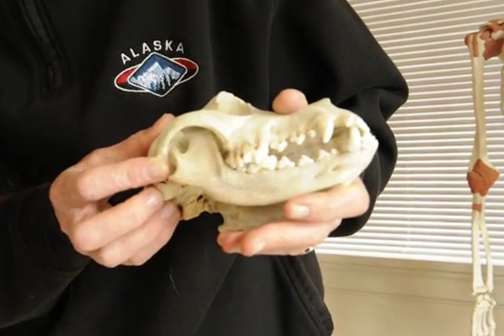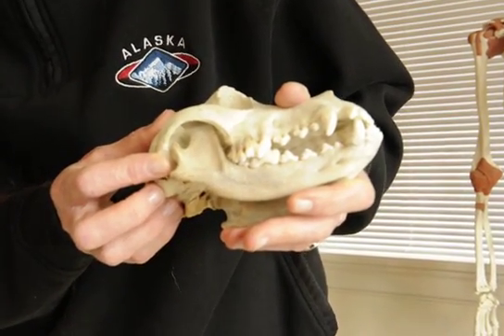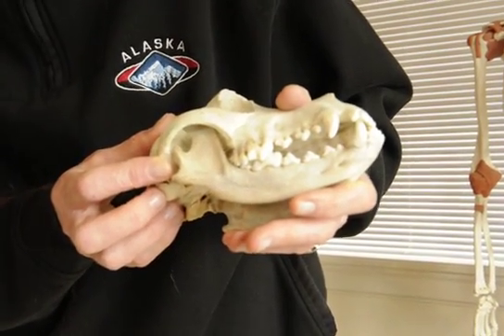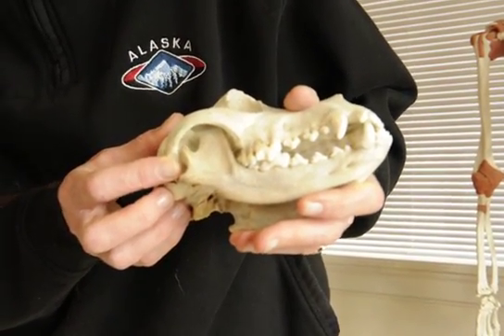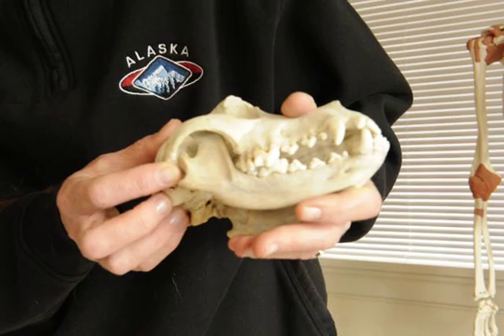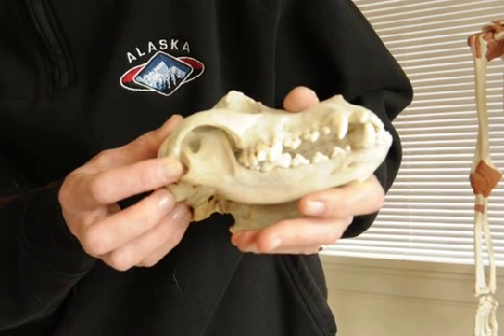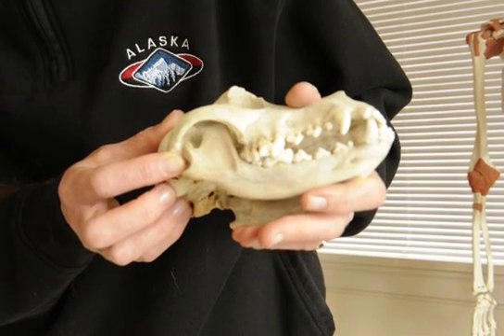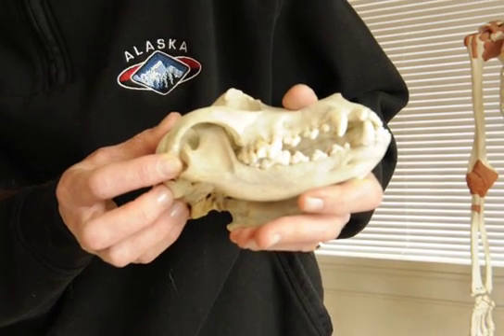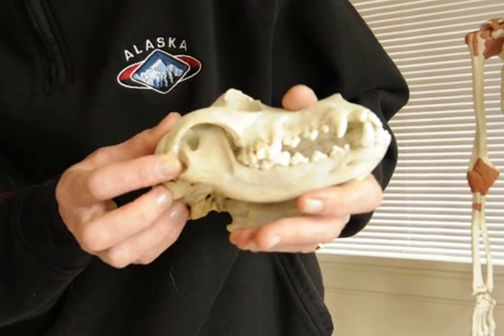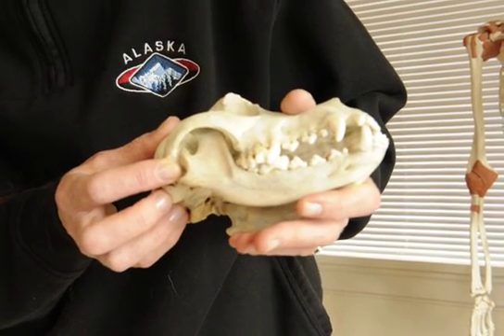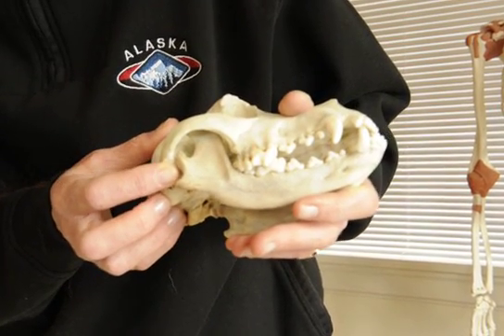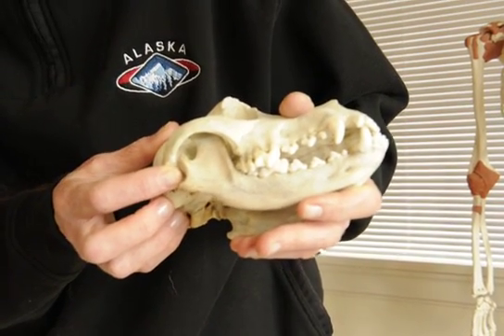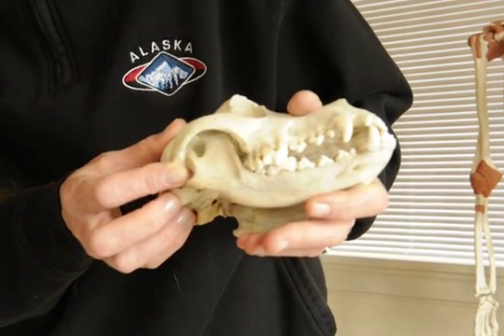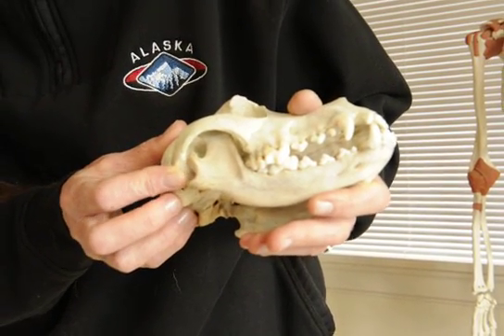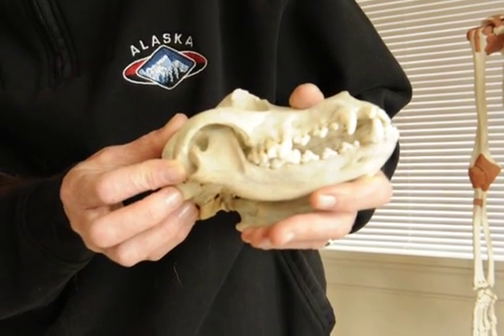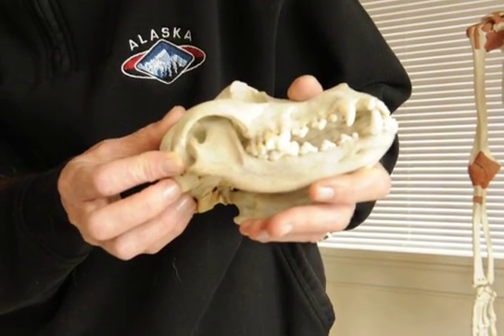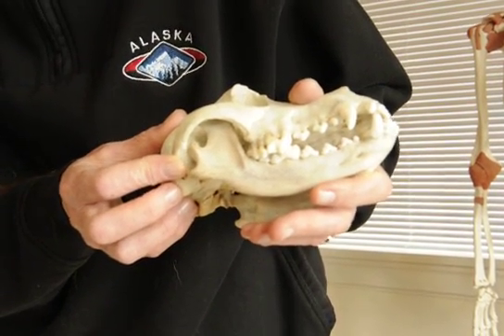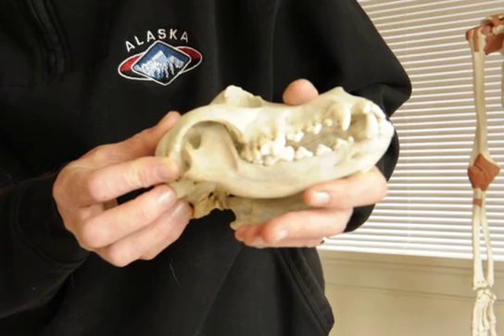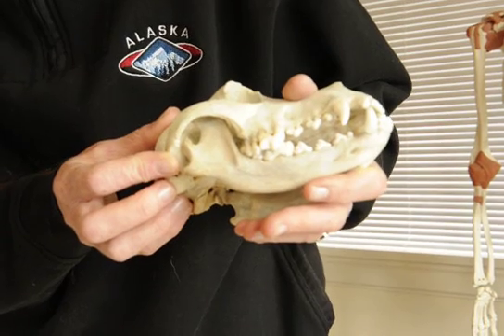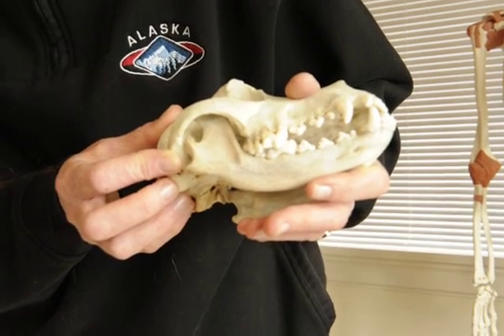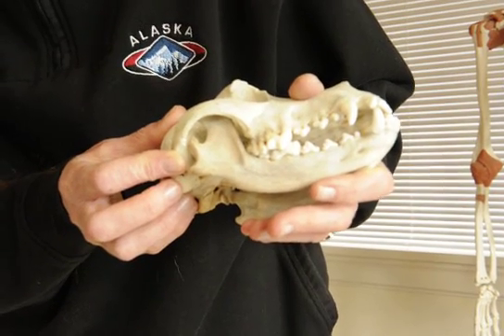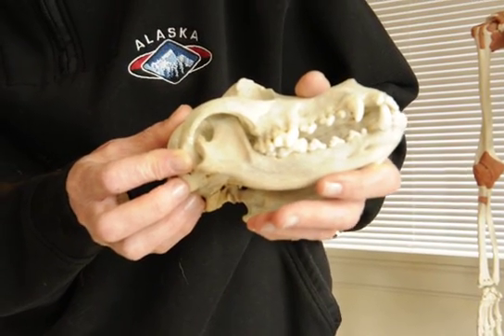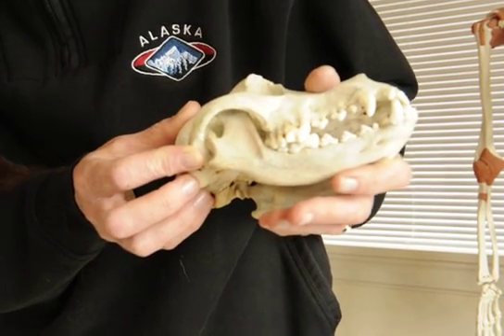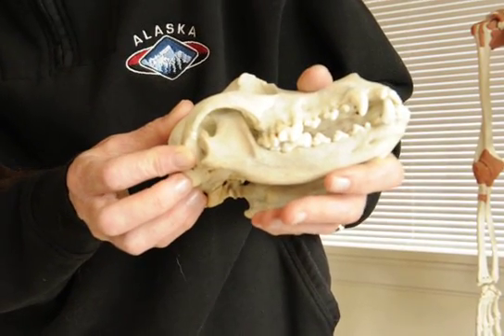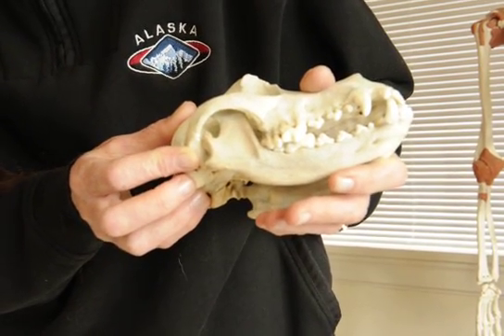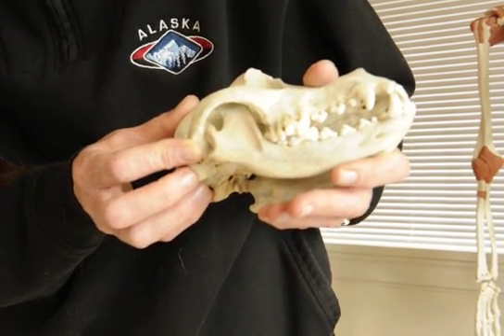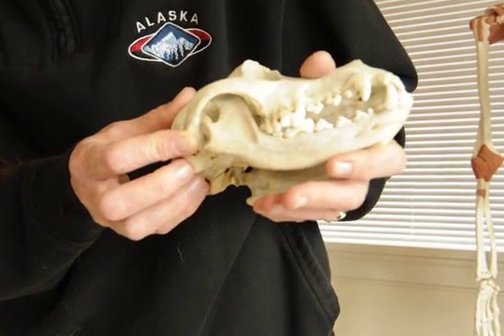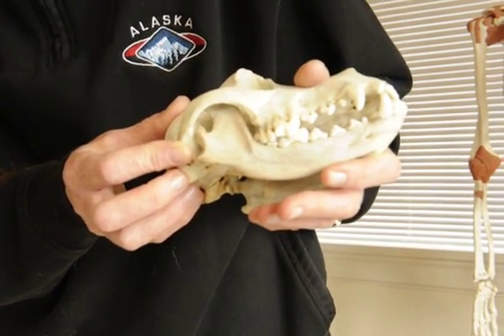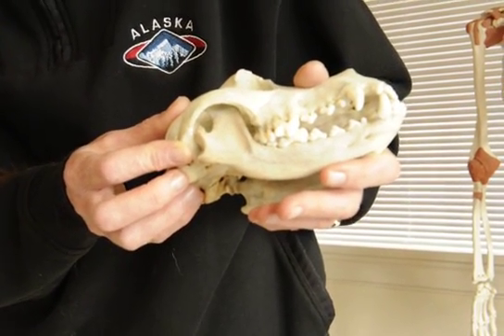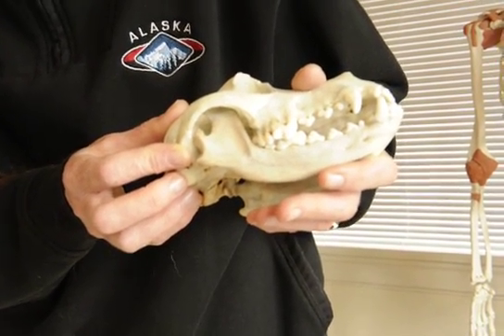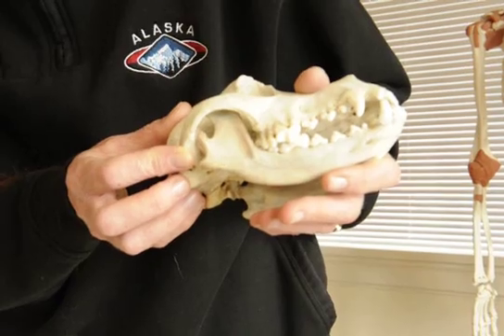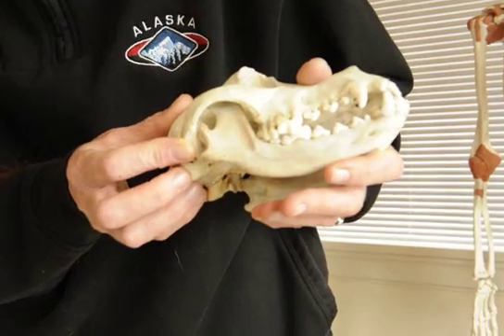And if that happens, the dog can have difficulty eating and drinking, and sometimes they're unable to even open the jaw. In those cases, sometimes surgery can be done. In other cases they recommend euthanasia.